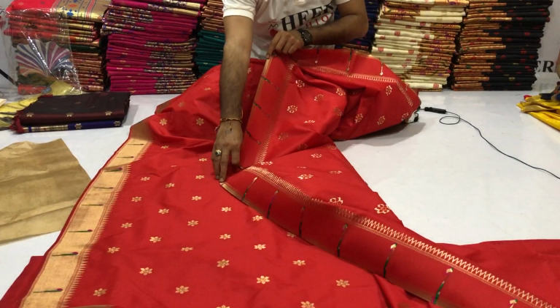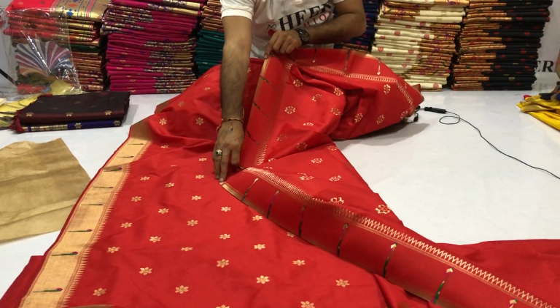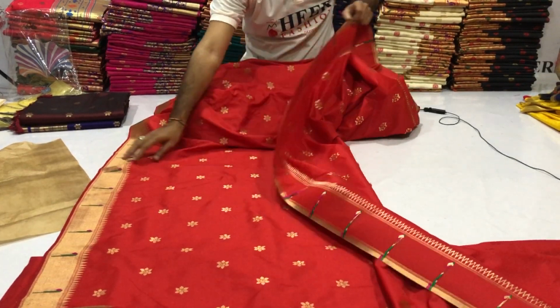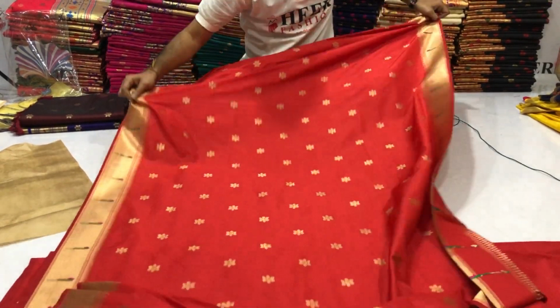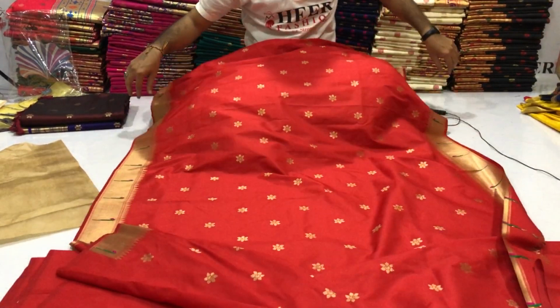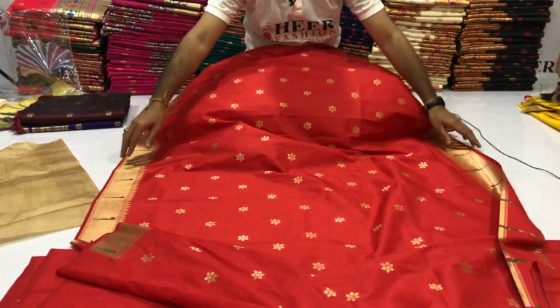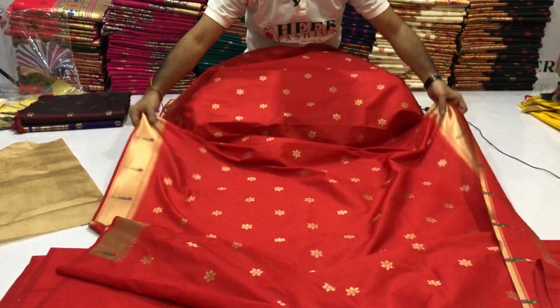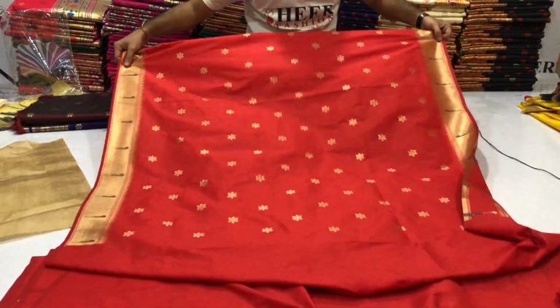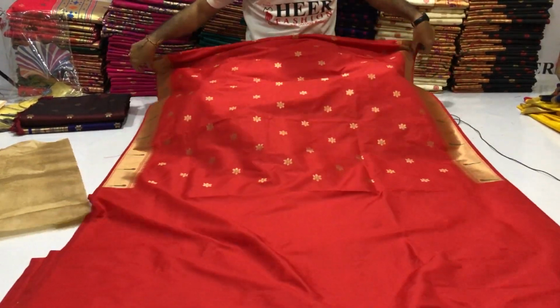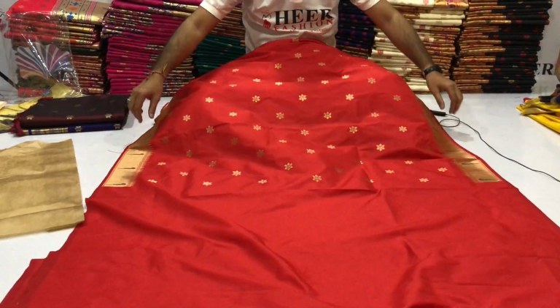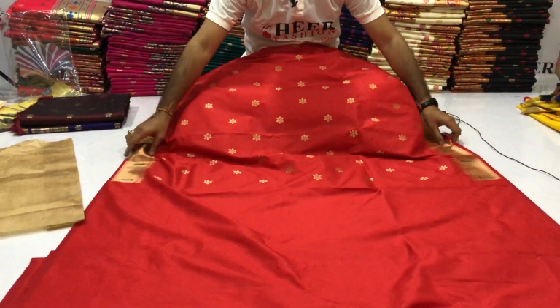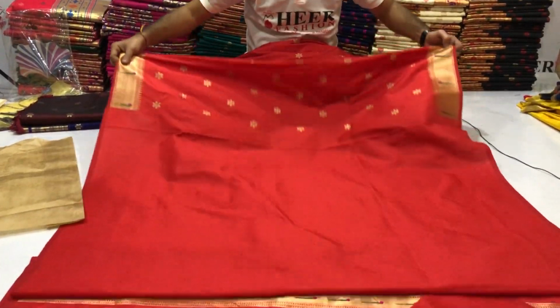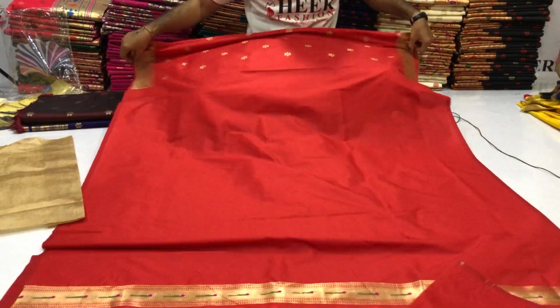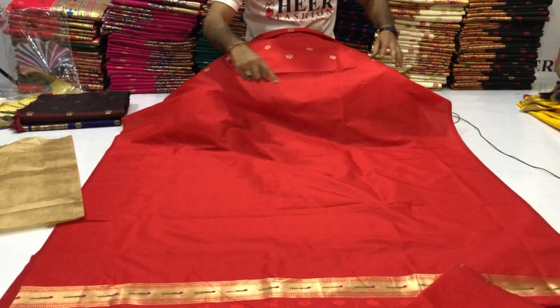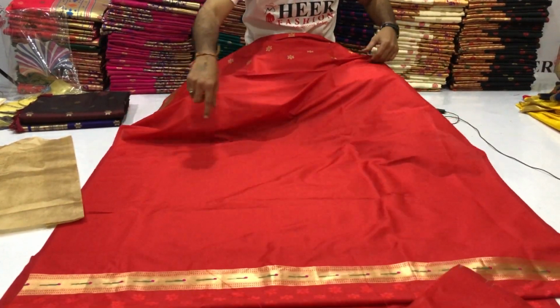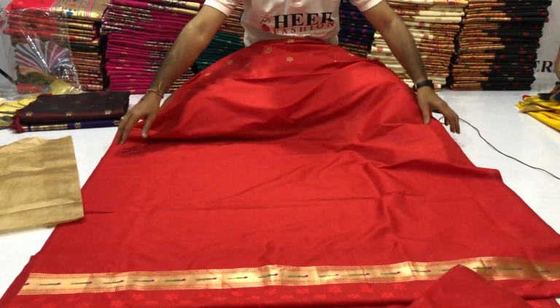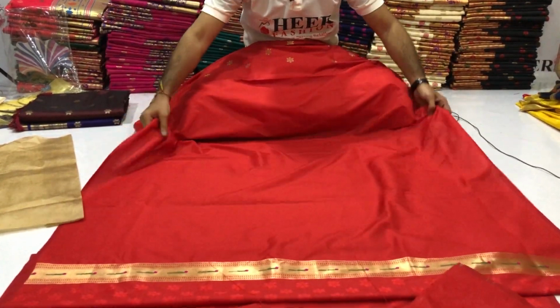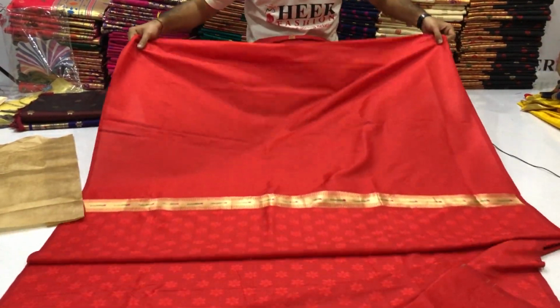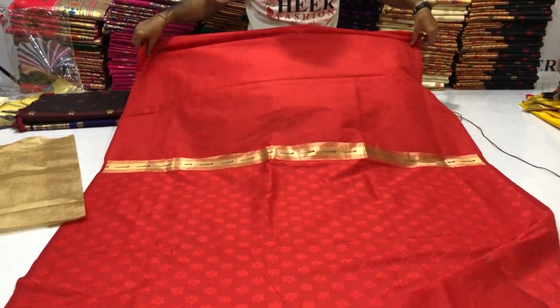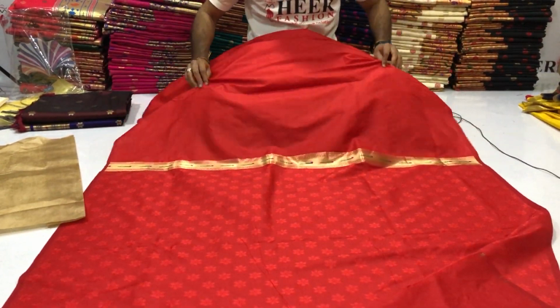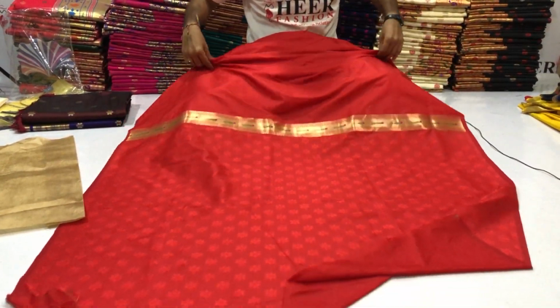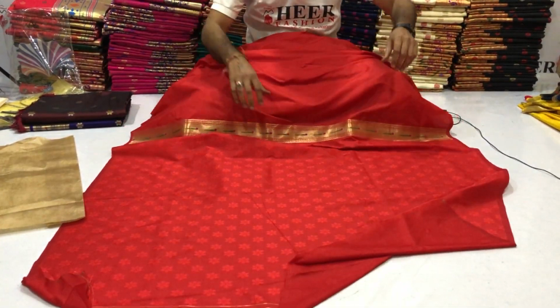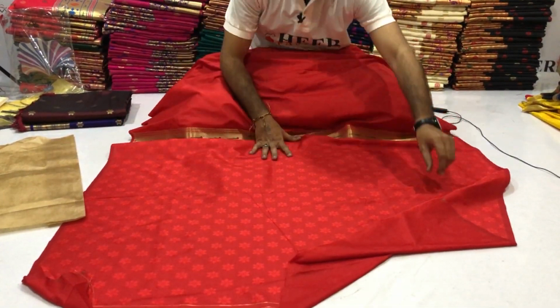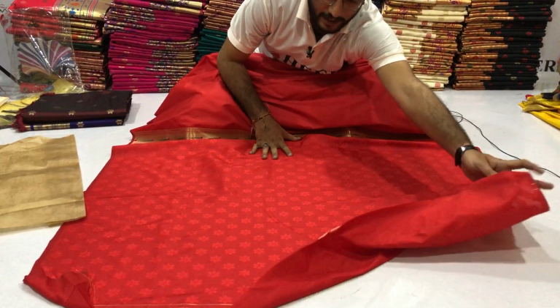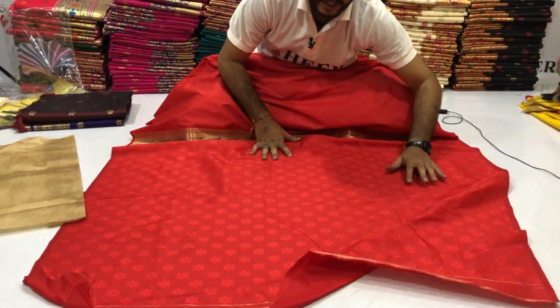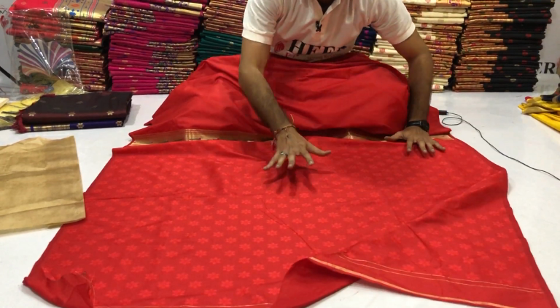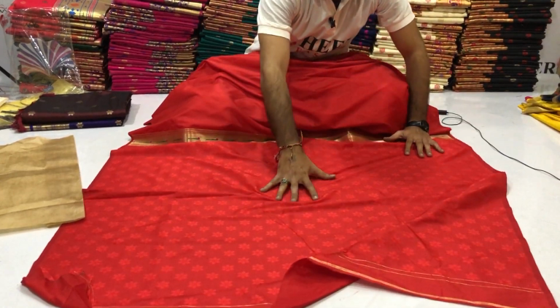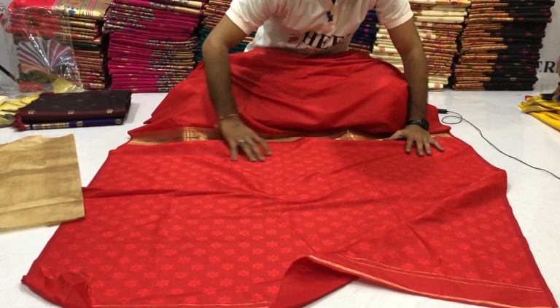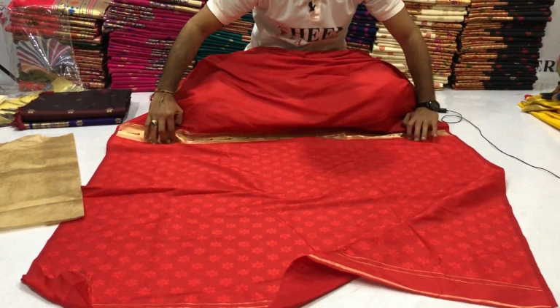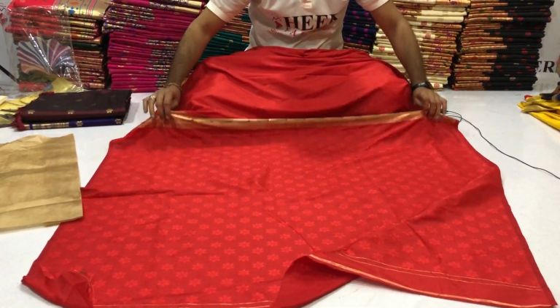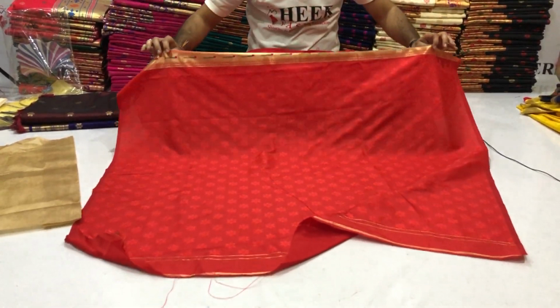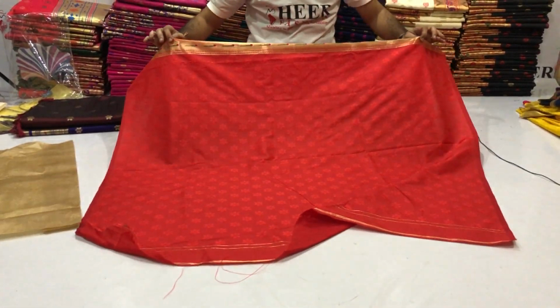Backside. Skirt part. Total length 6.3 meters with 80cm running blouse piece, golden Zaryu Ingoody designer border.